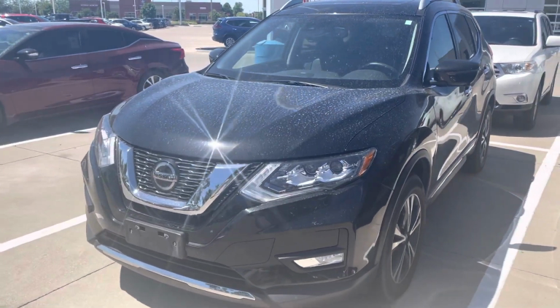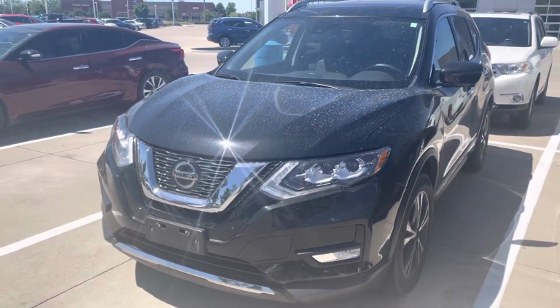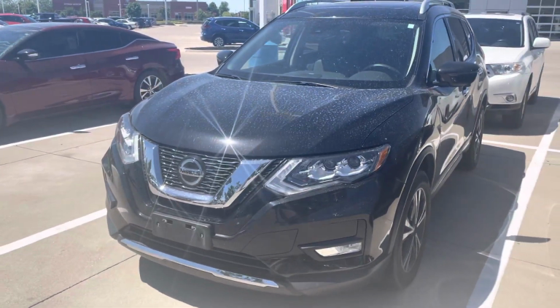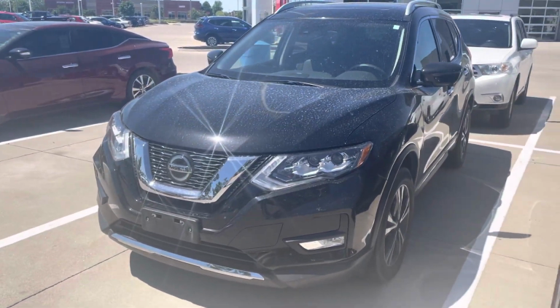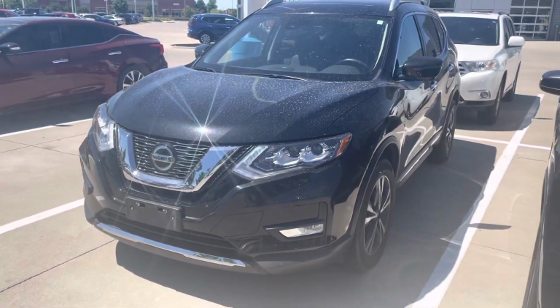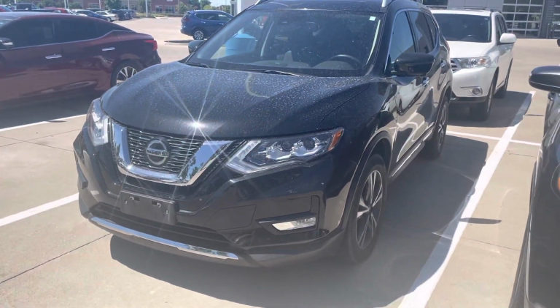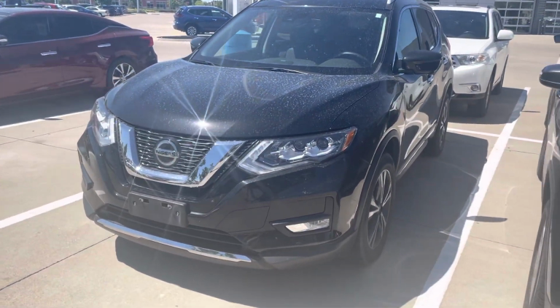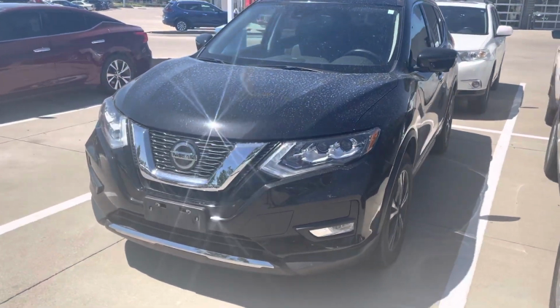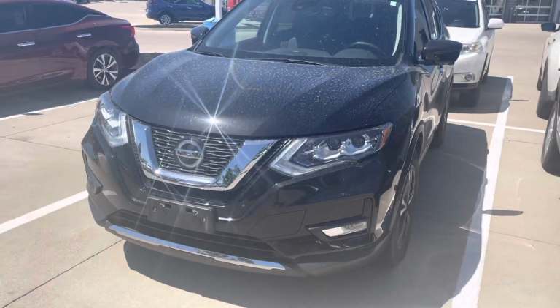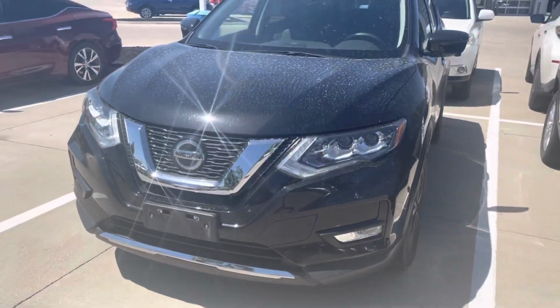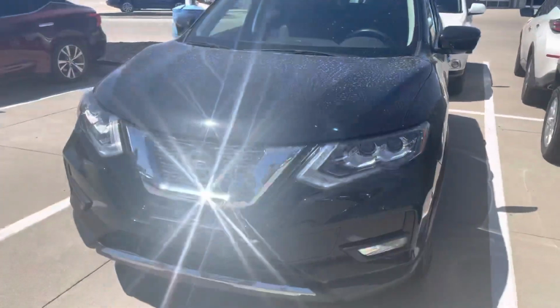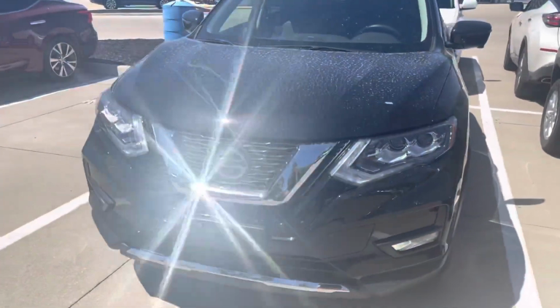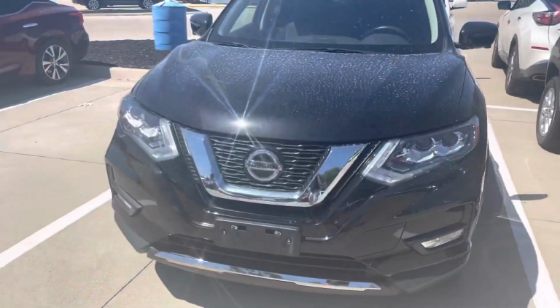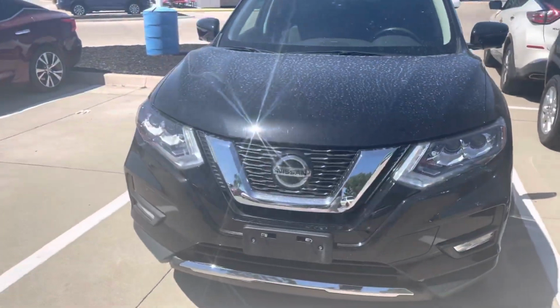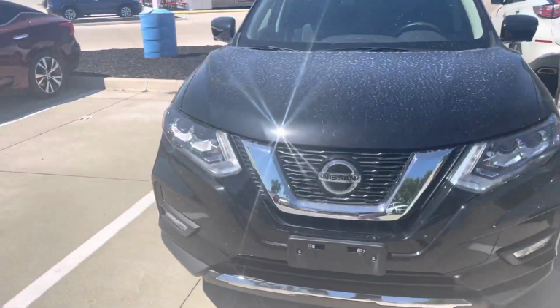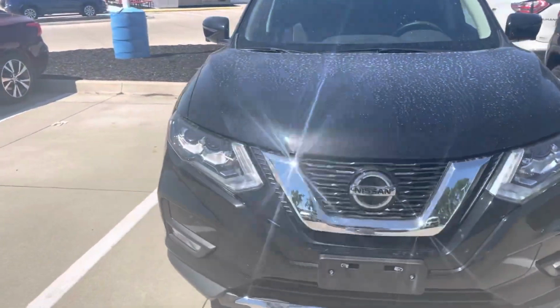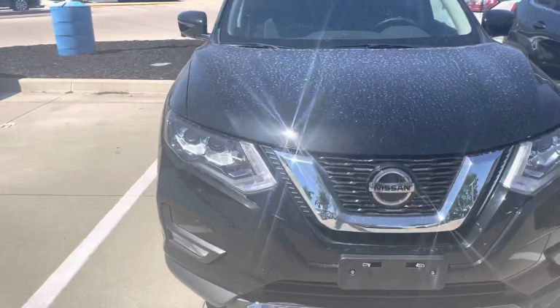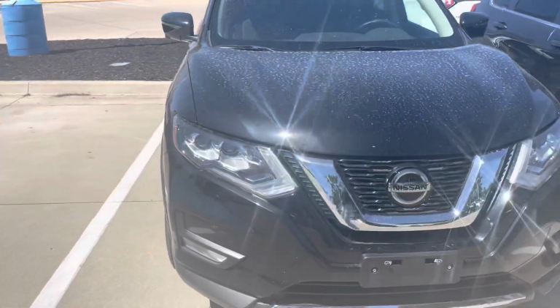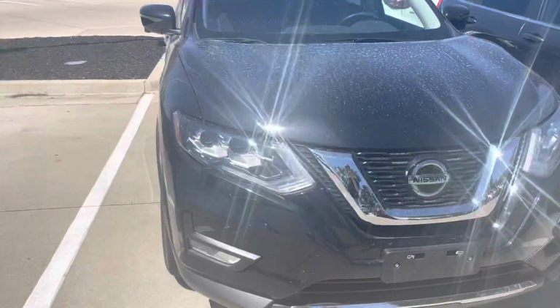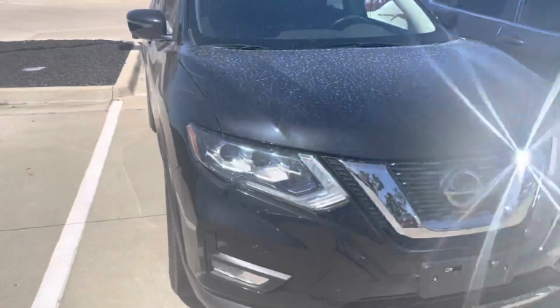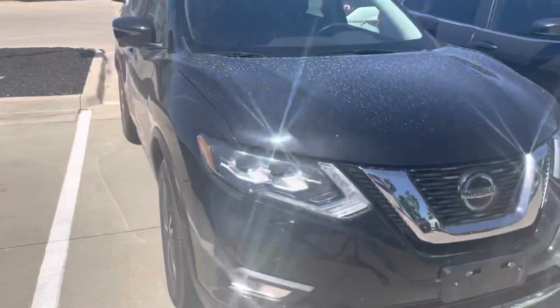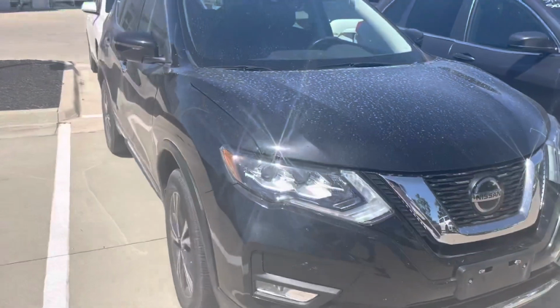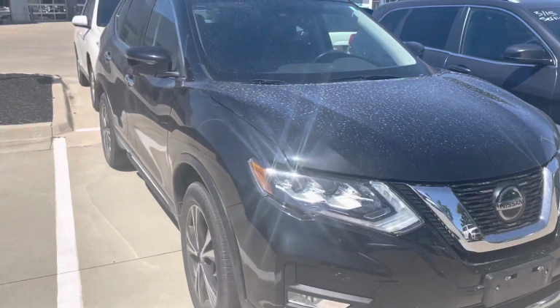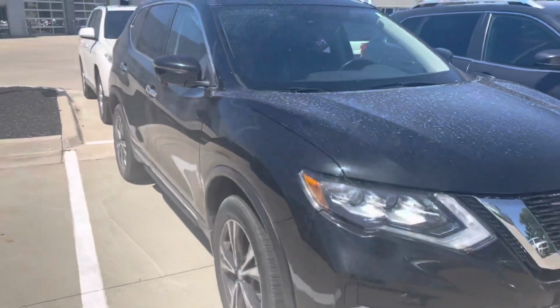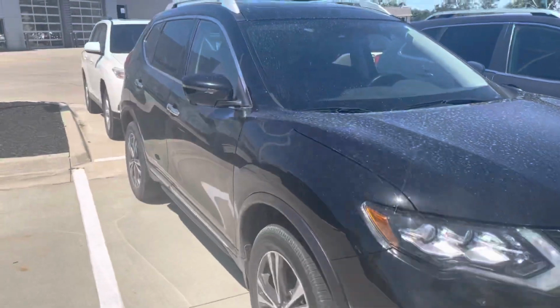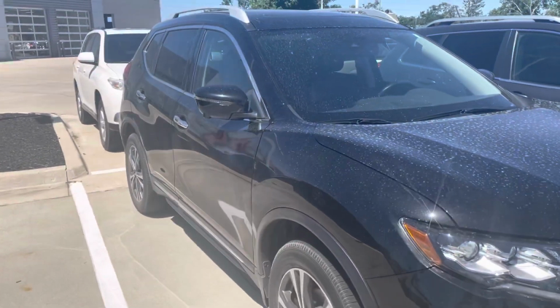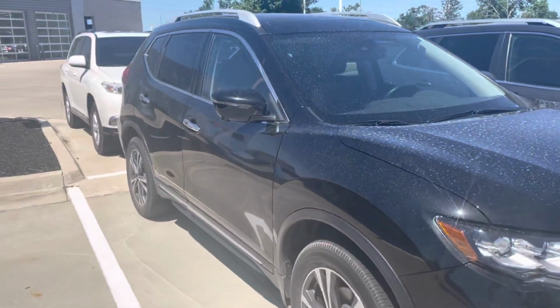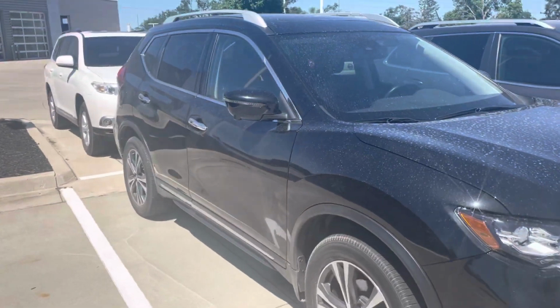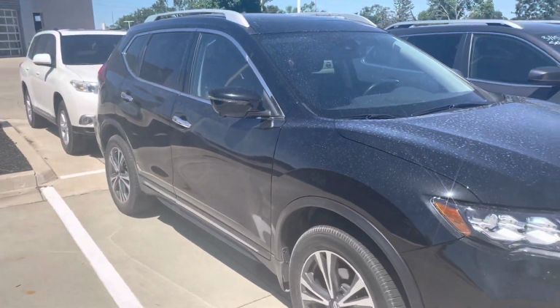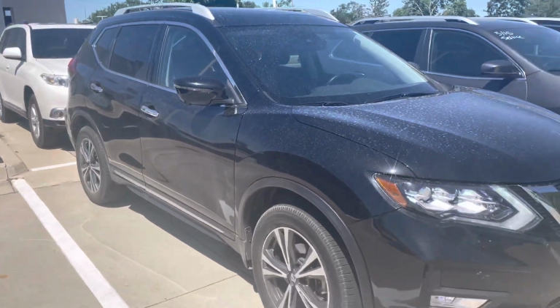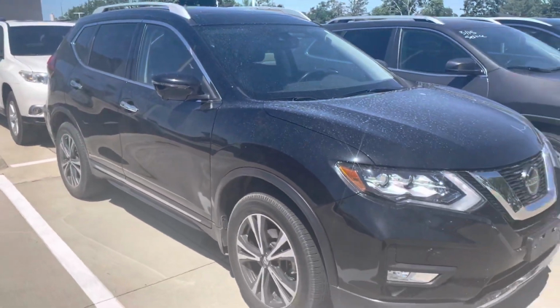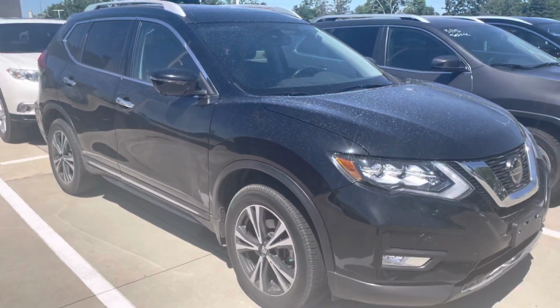It's an all-wheel drive model. The color is magnetic black and it is in perfect condition. I'm walking around it right now. I'm not seeing any dings, dents, scratches, anything like that on the exterior.